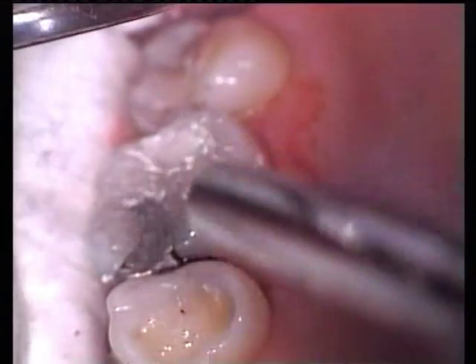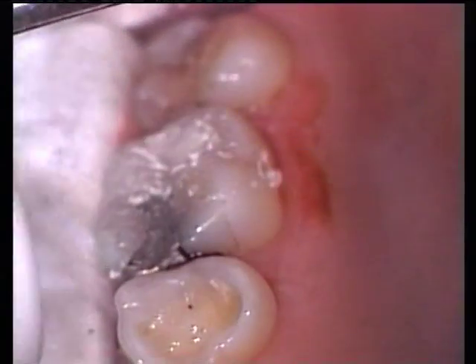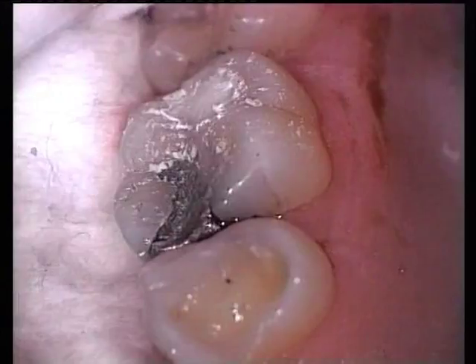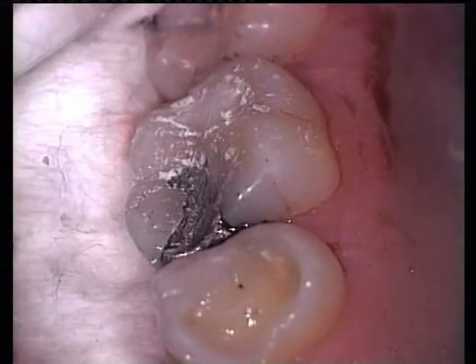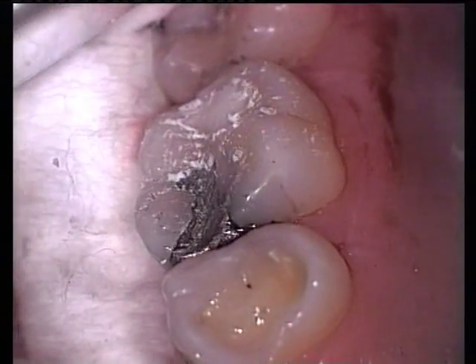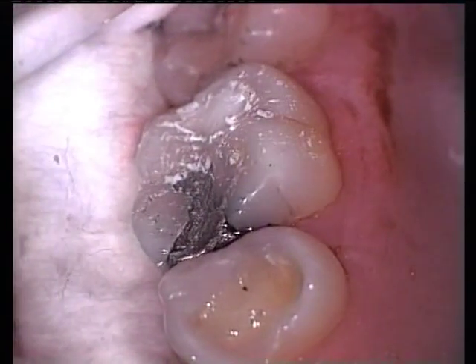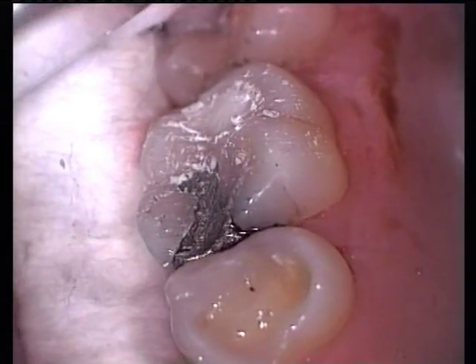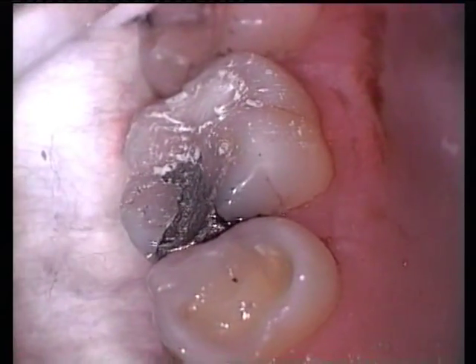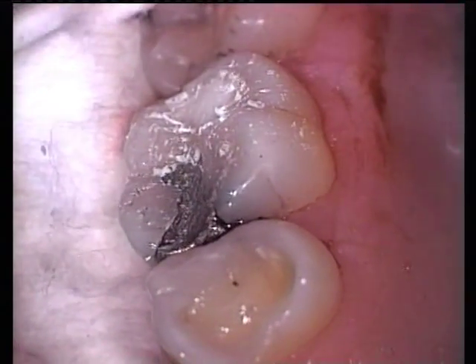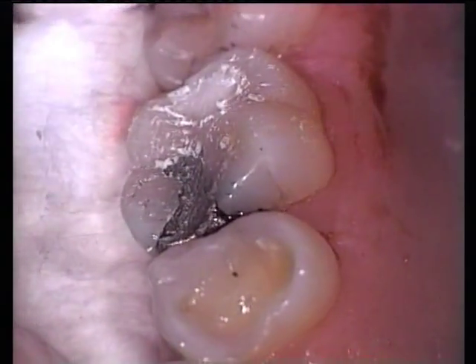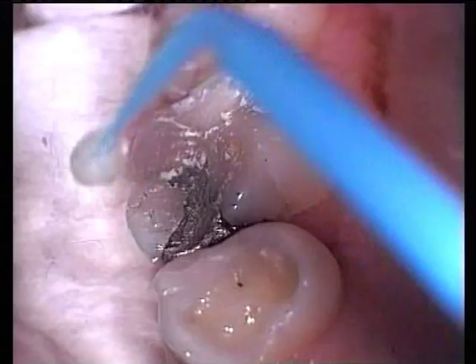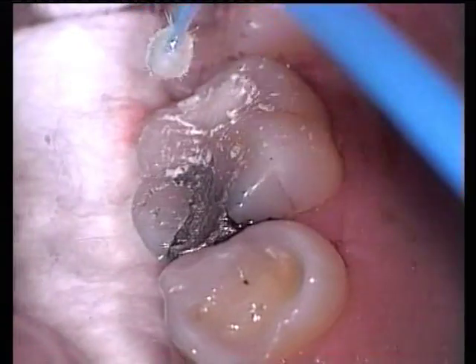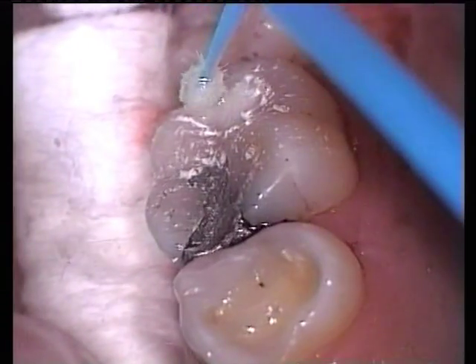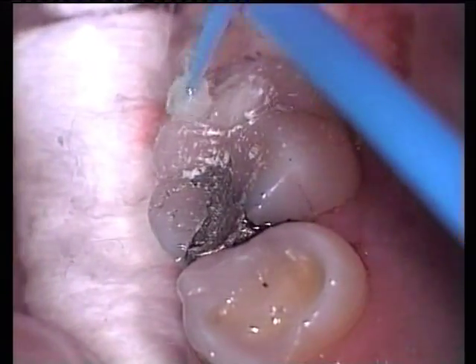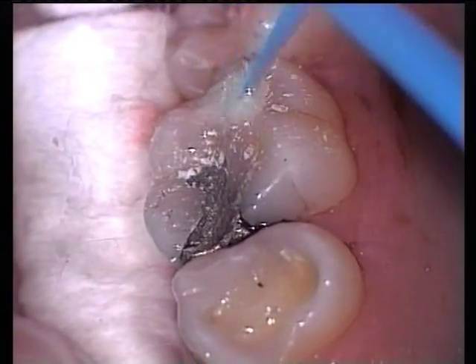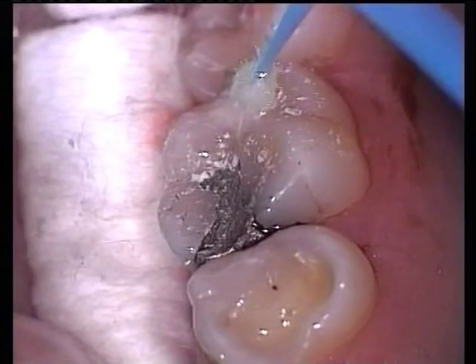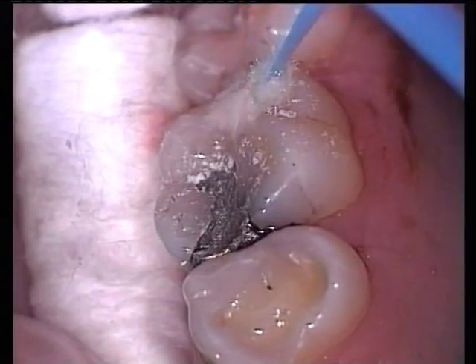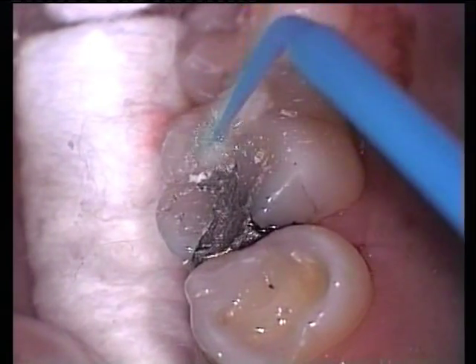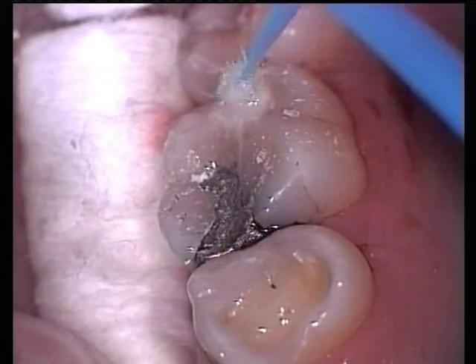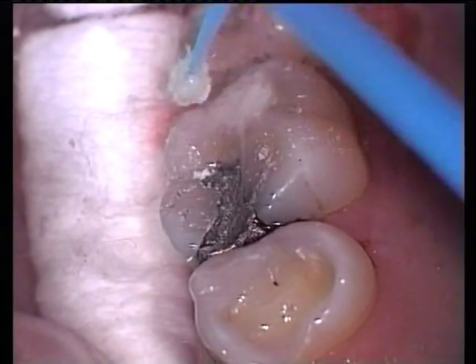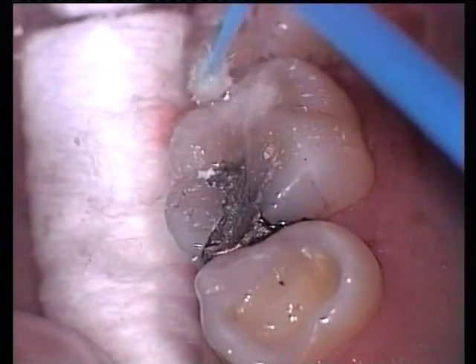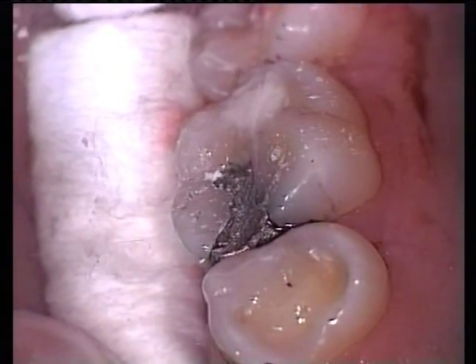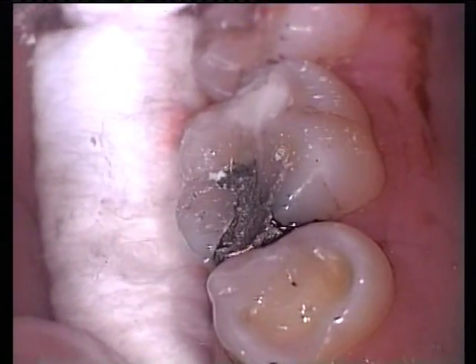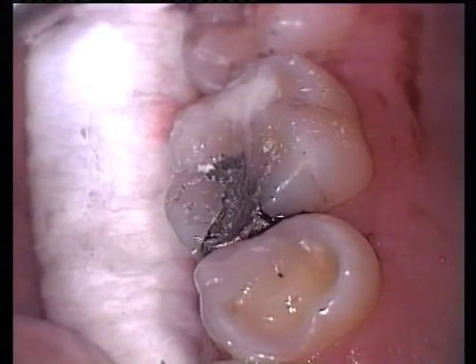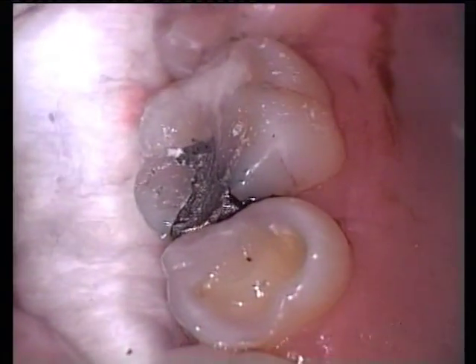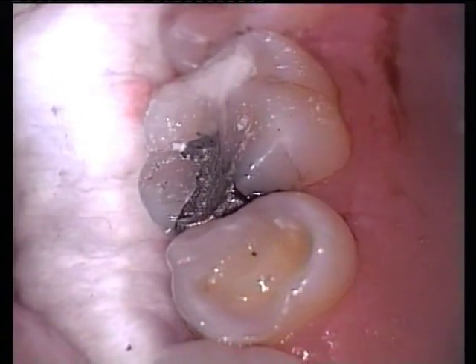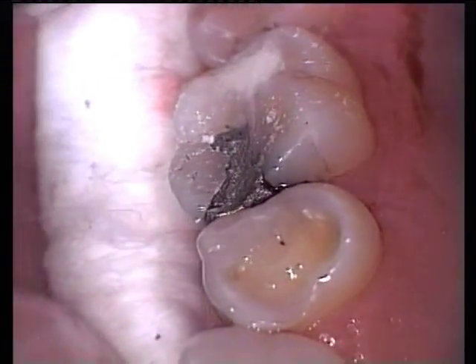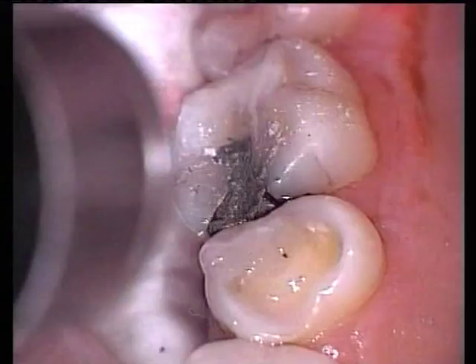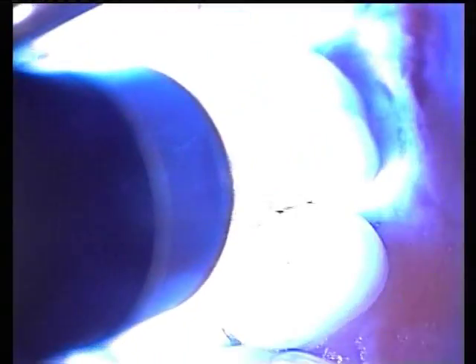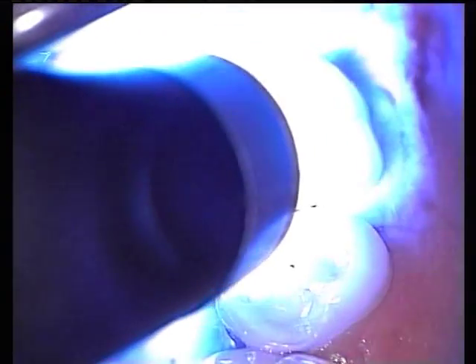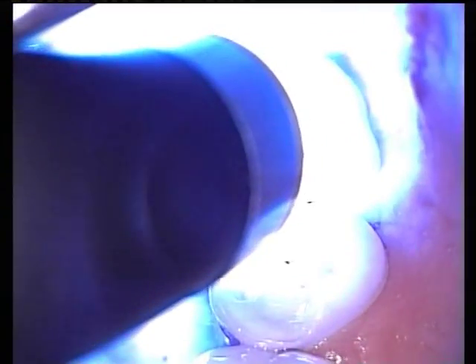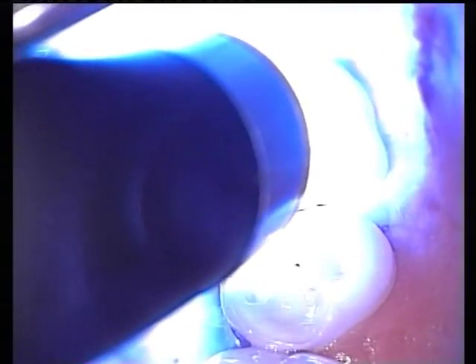Small occlusal restorations placed using this technique seldom require occlusal adjustment. An excavator can be used to remove the small amount of flash at the margins. After clearing the area, a light-cured bonding resin is coated over the surface and photo-initiated to protect the maturing glass ionomer cement.